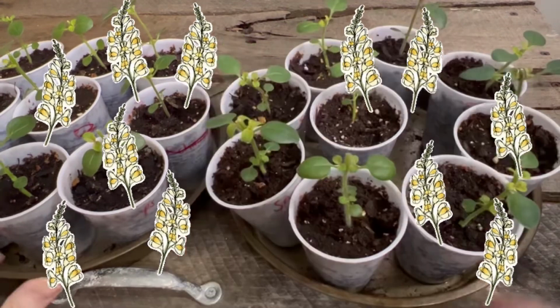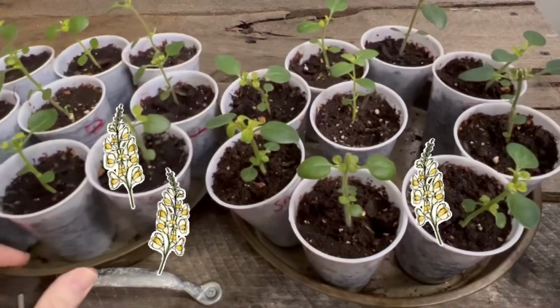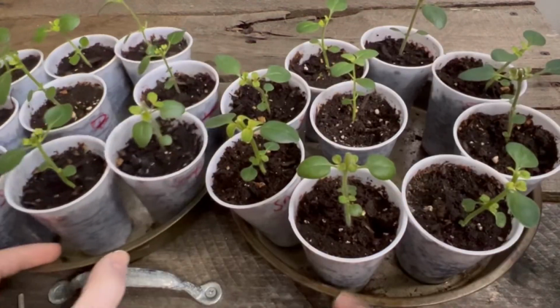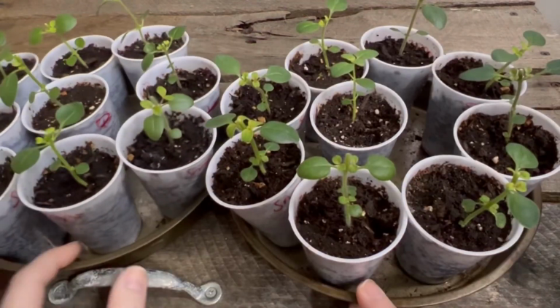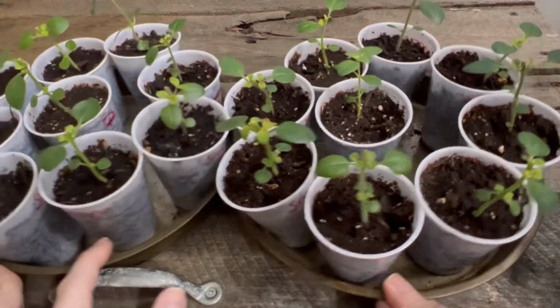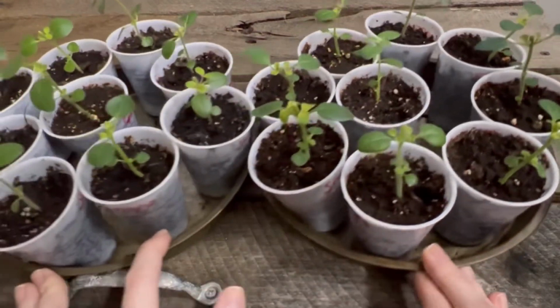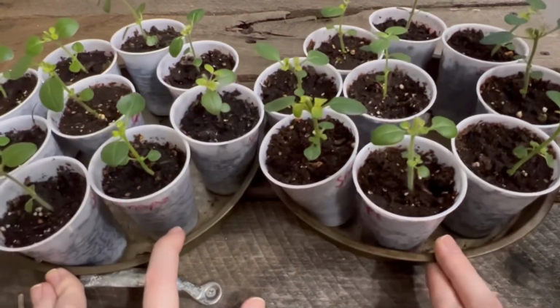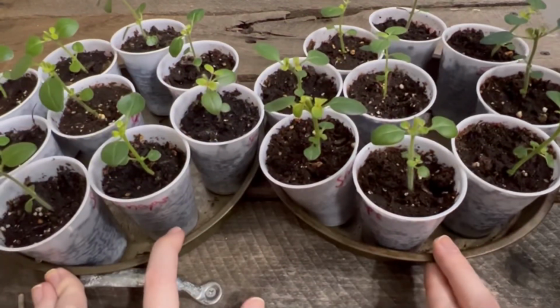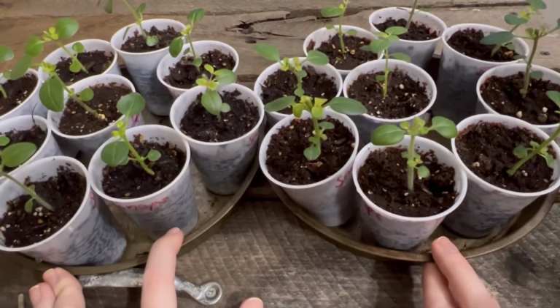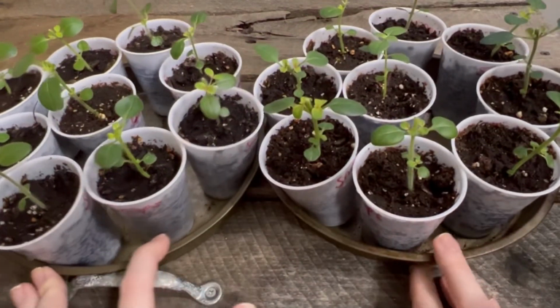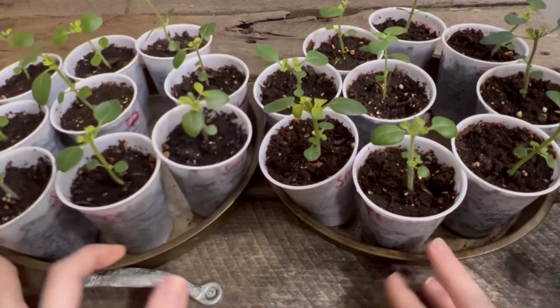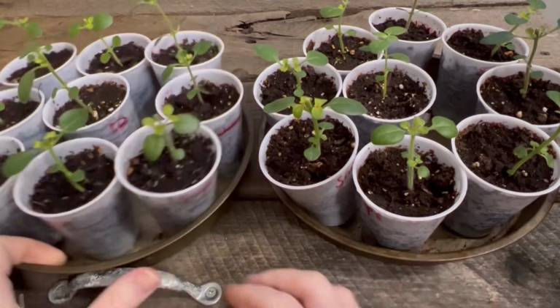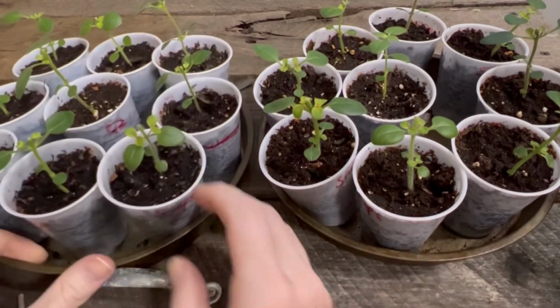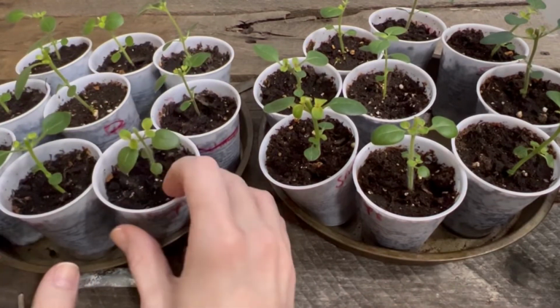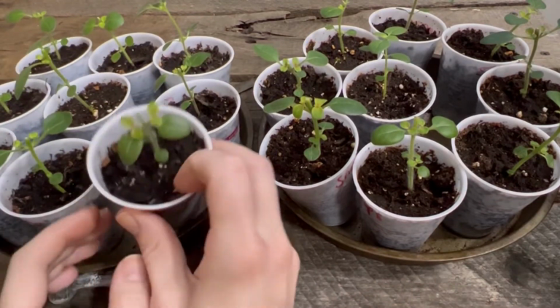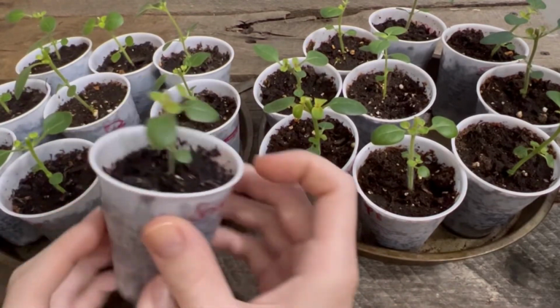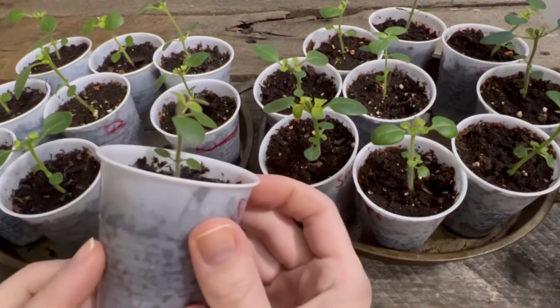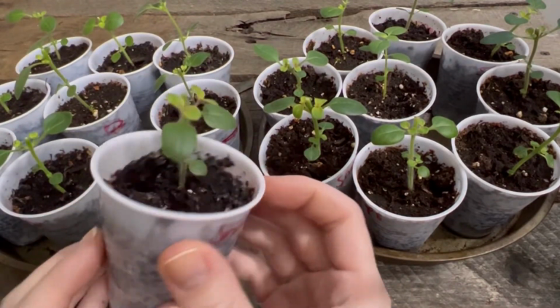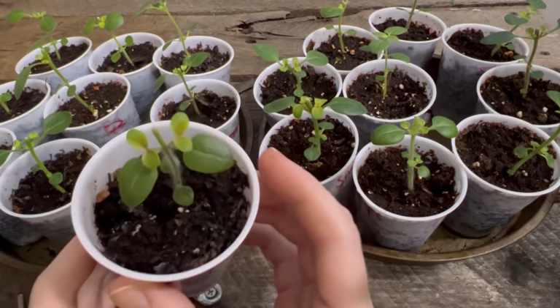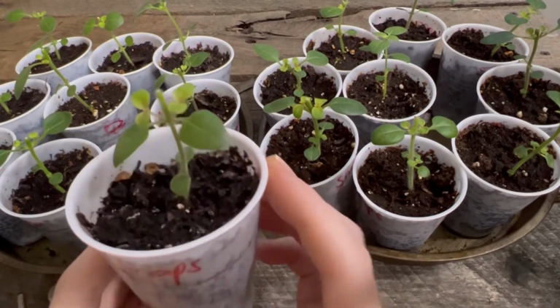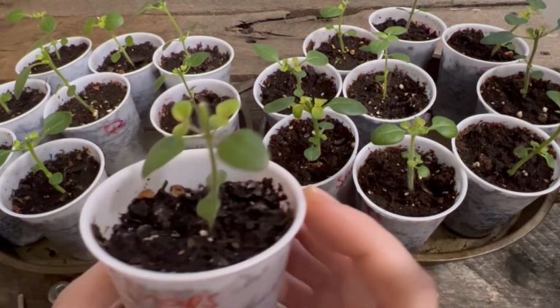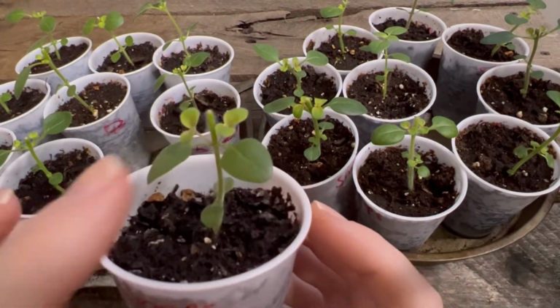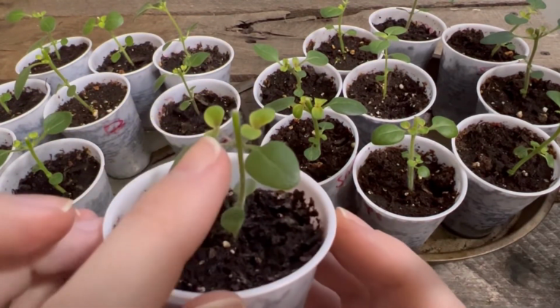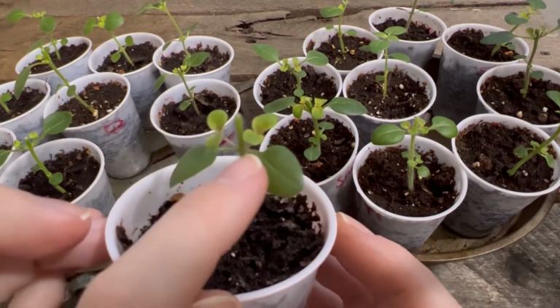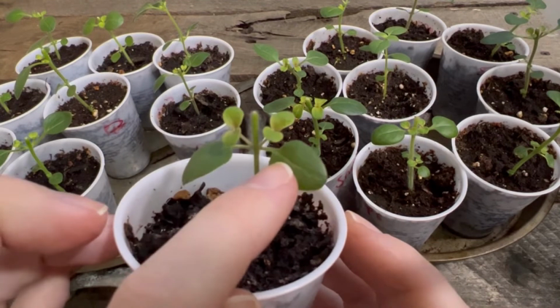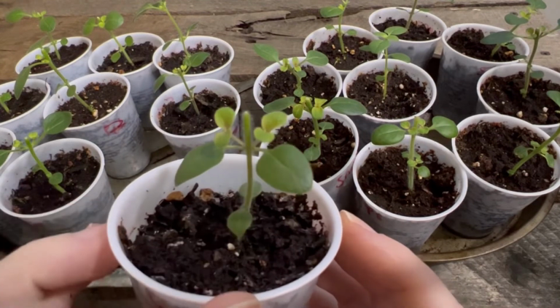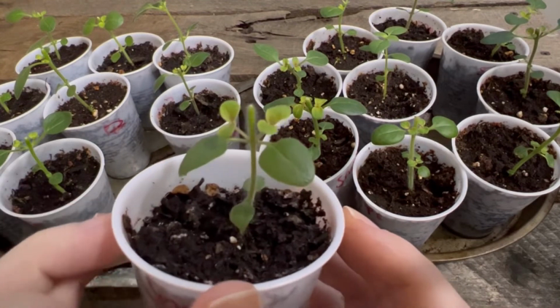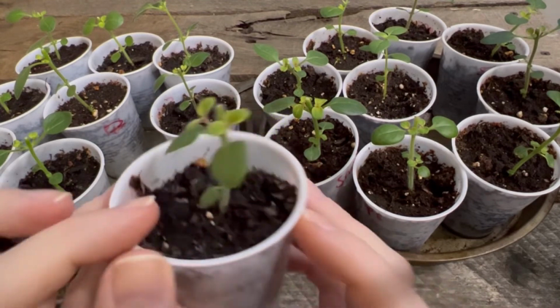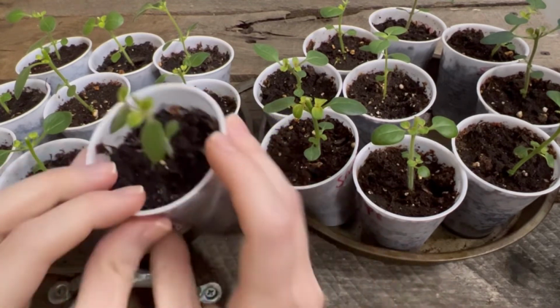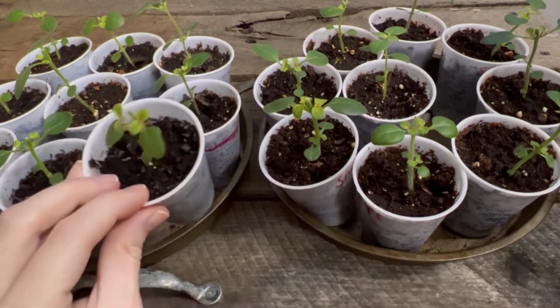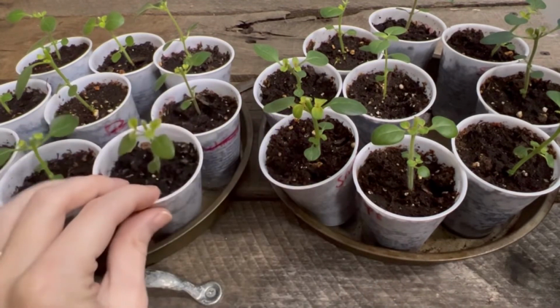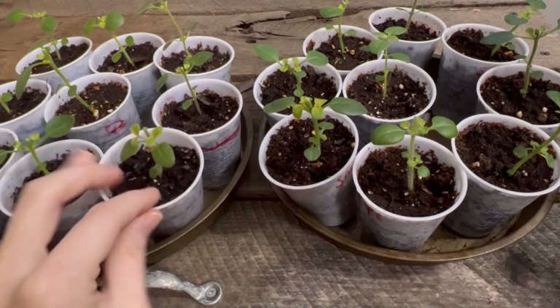We're getting closer to where I can plant everything outside — I'm getting really excited. But look at that. That's so amazing. Plants are amazing.